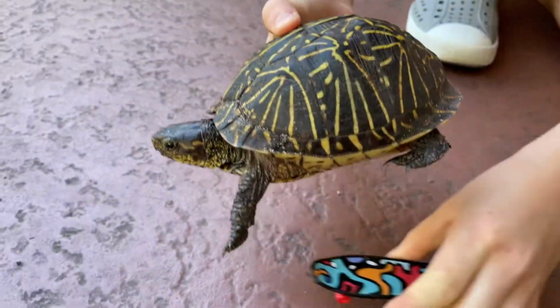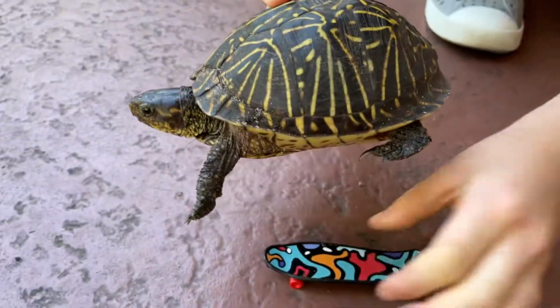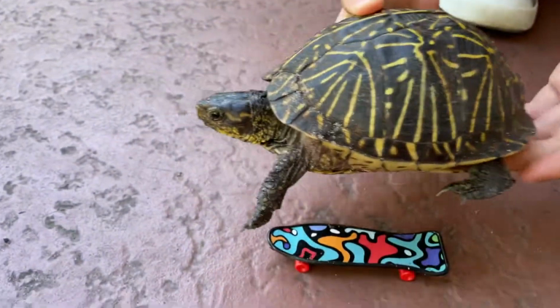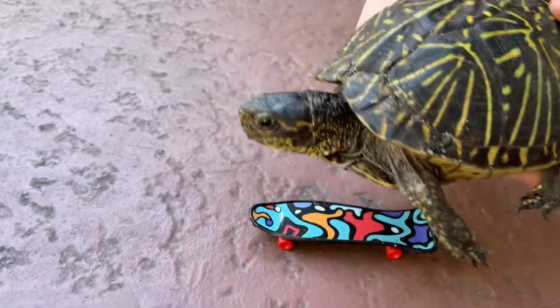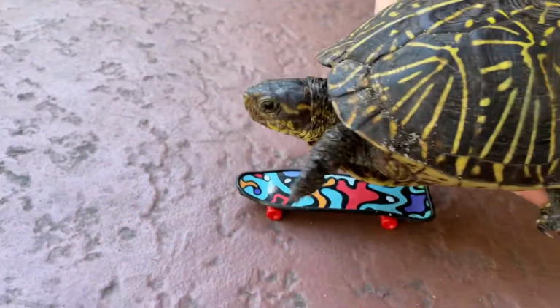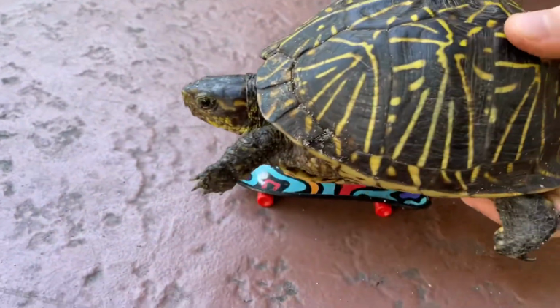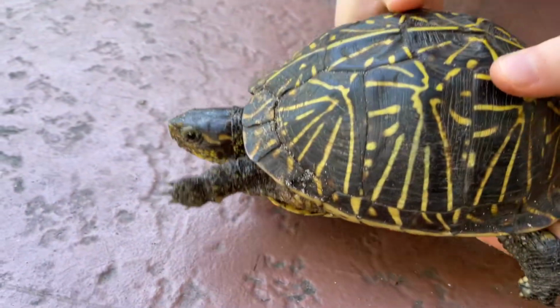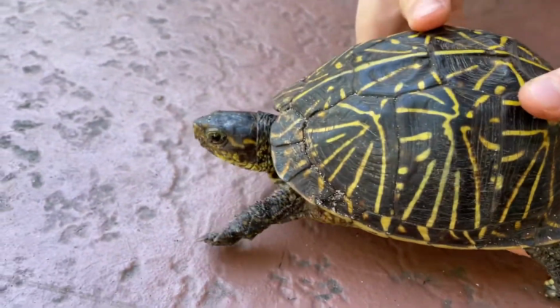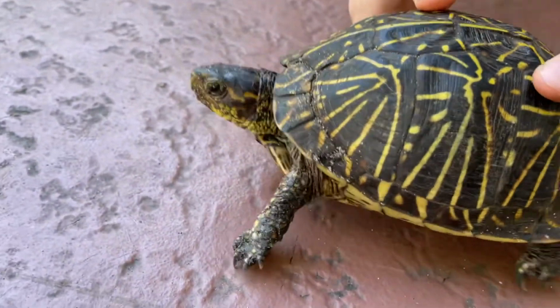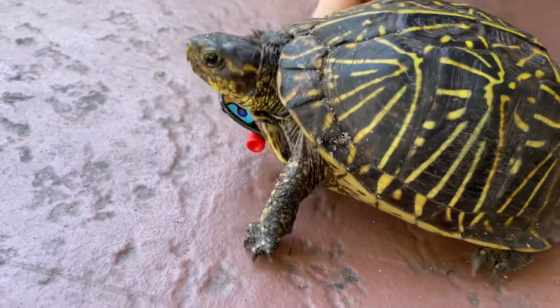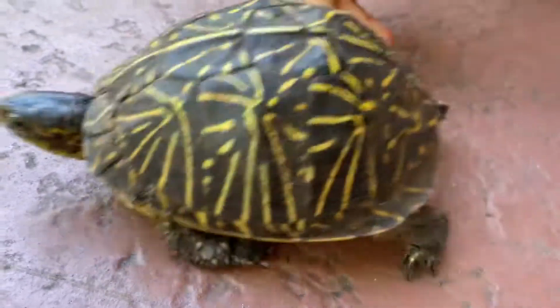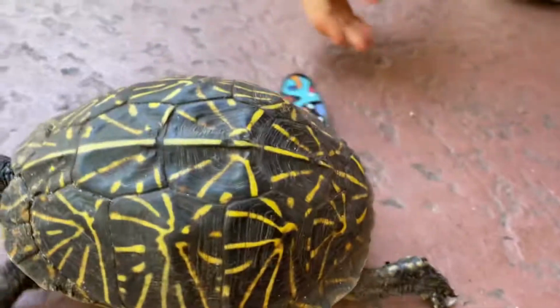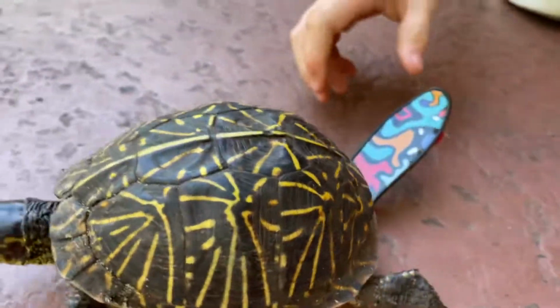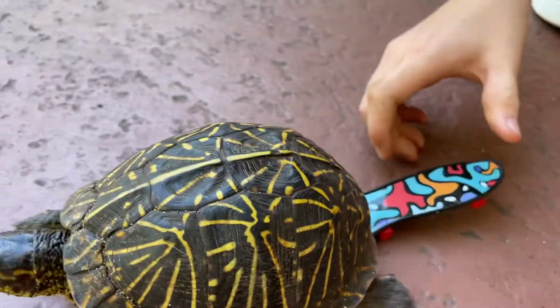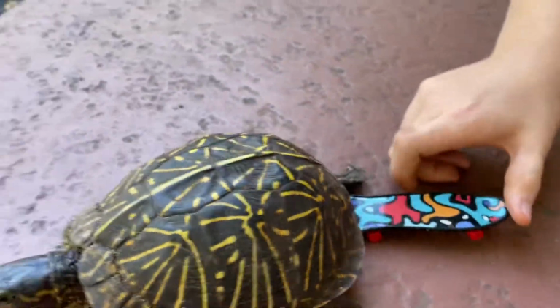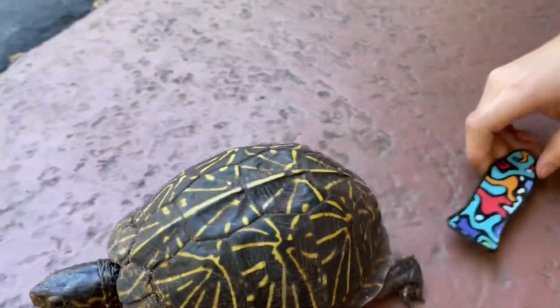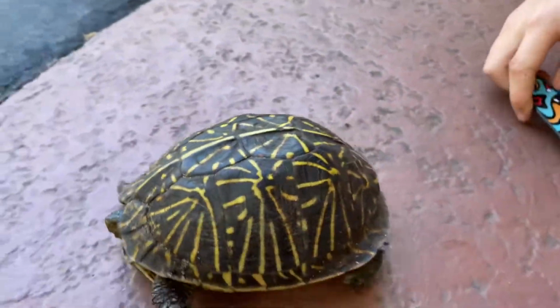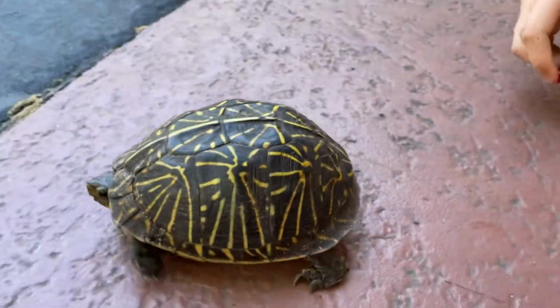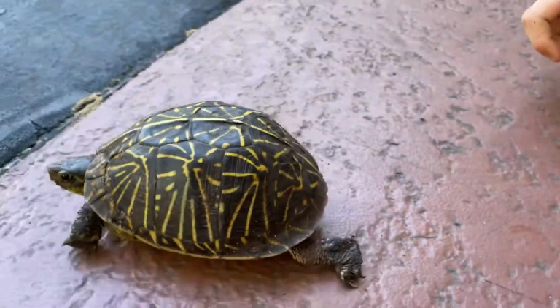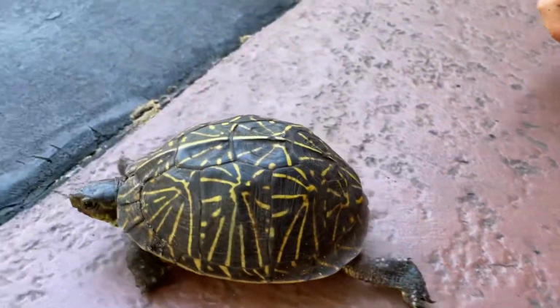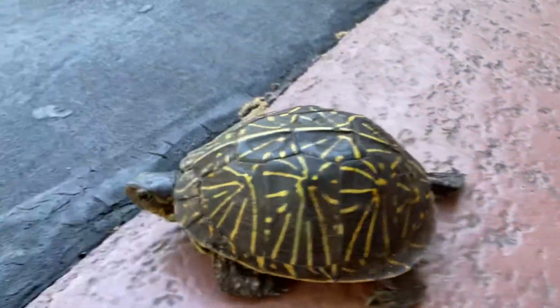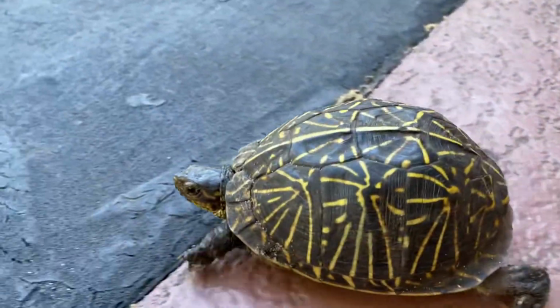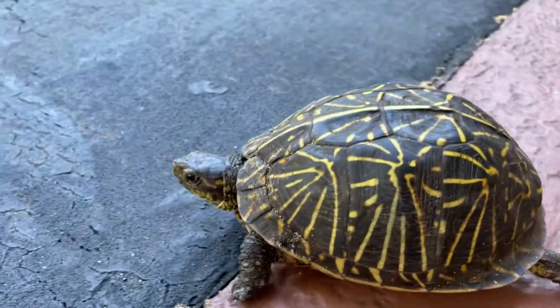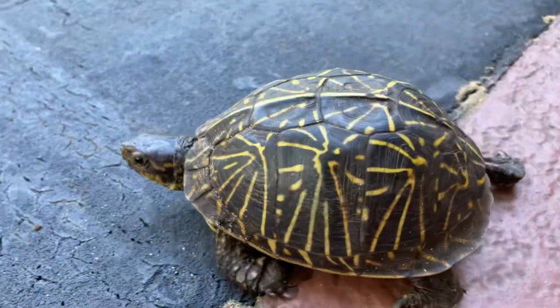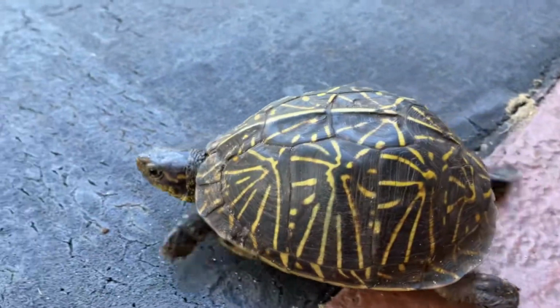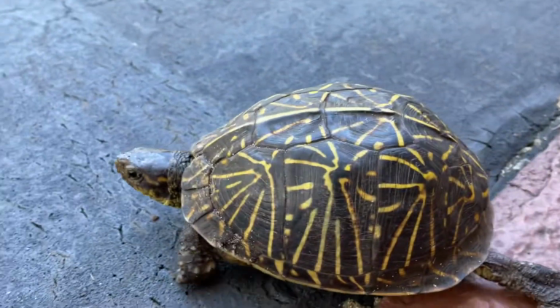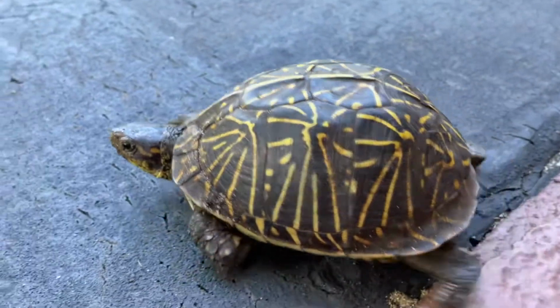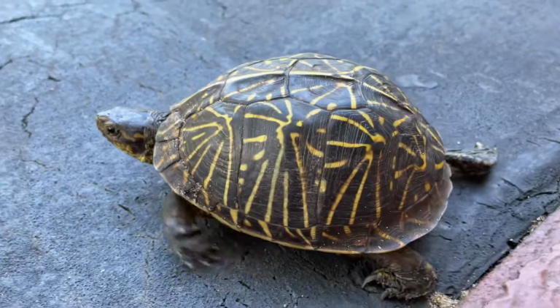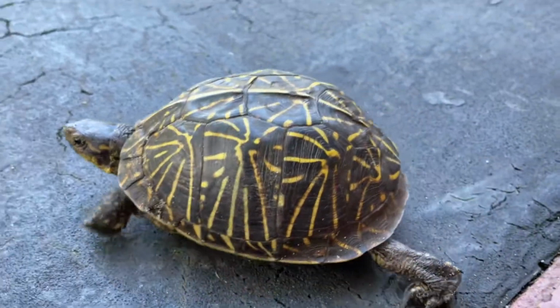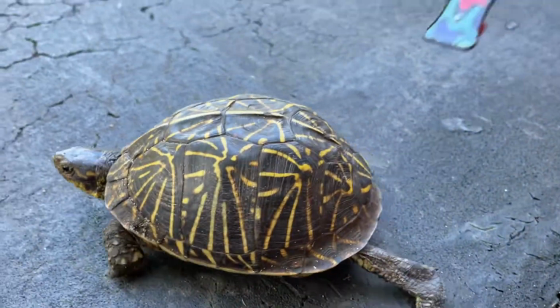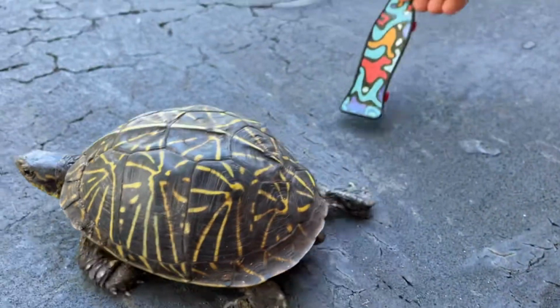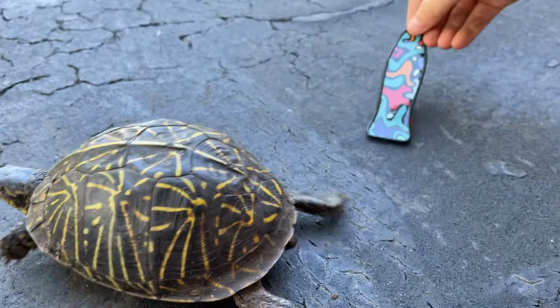Such a cool looking turtle. She did it. She's on the wheelie. She went like this.